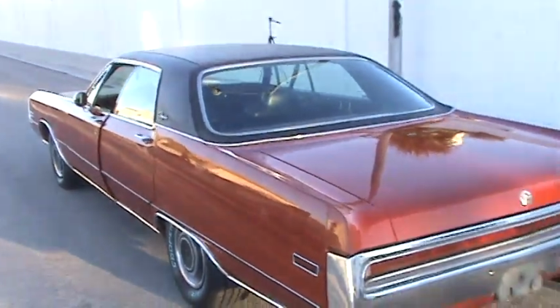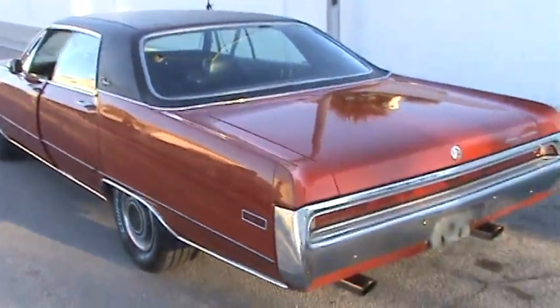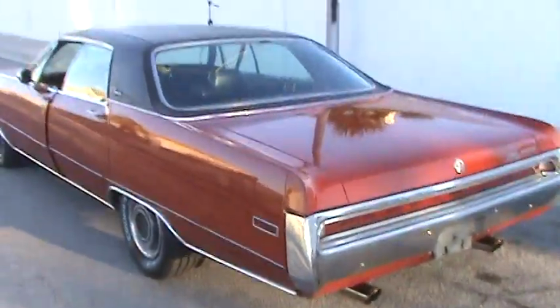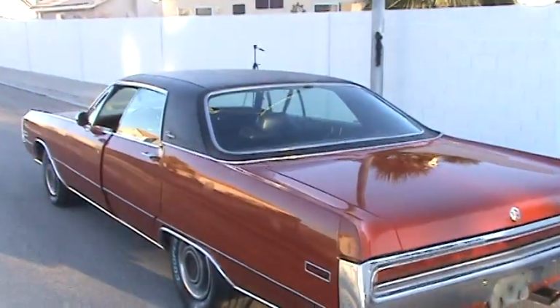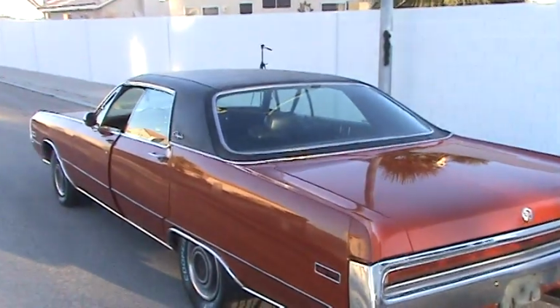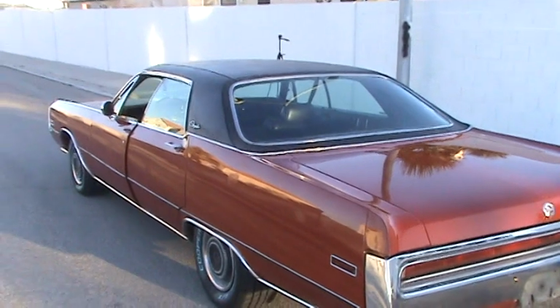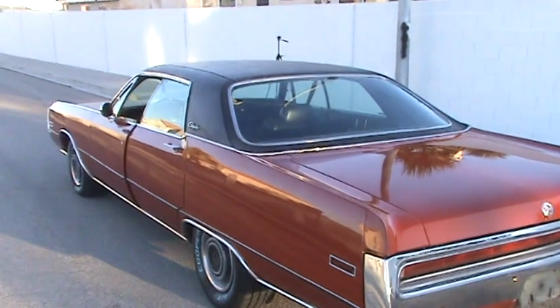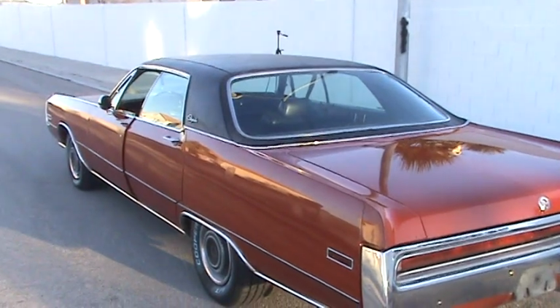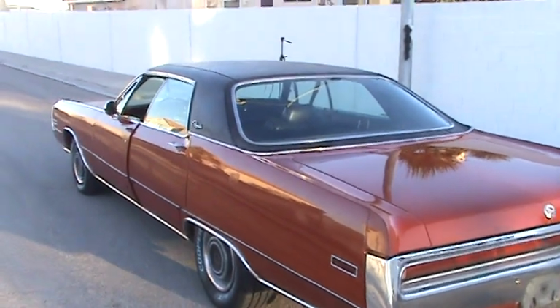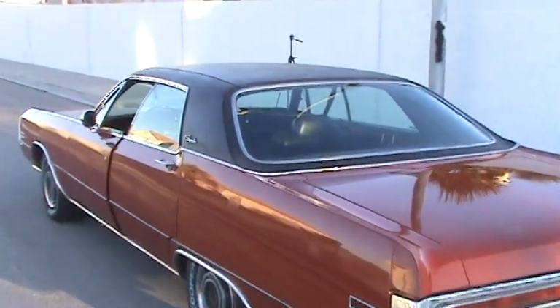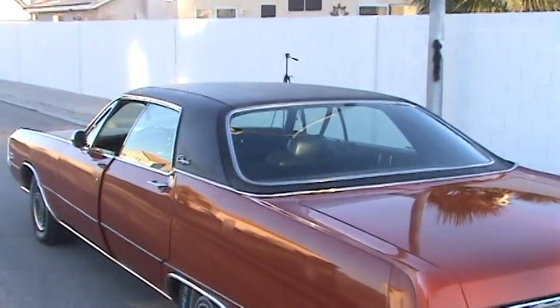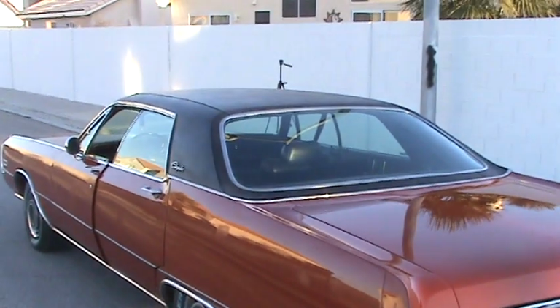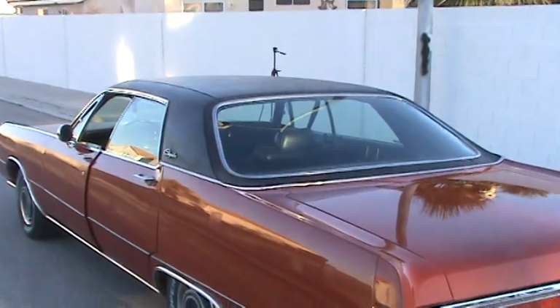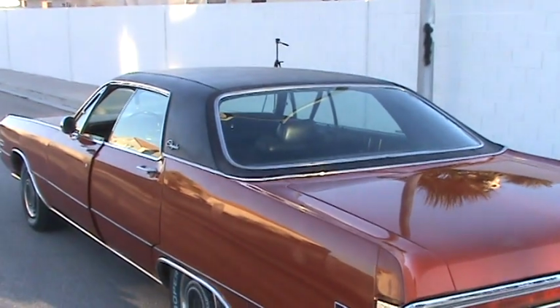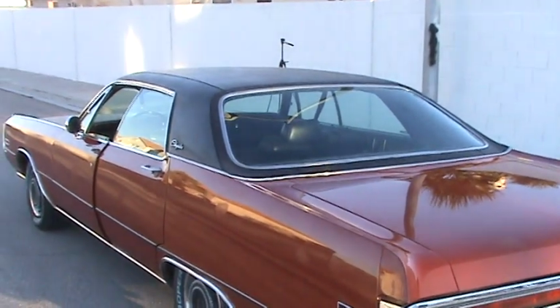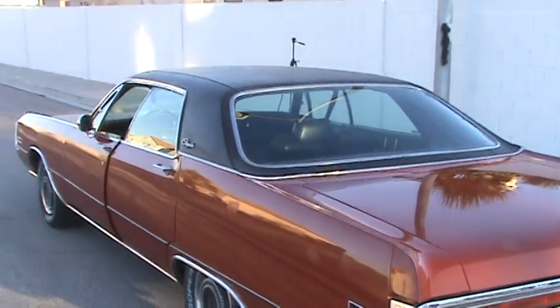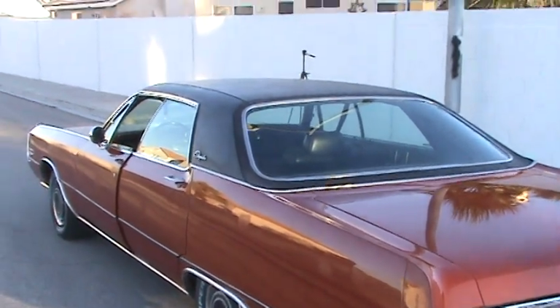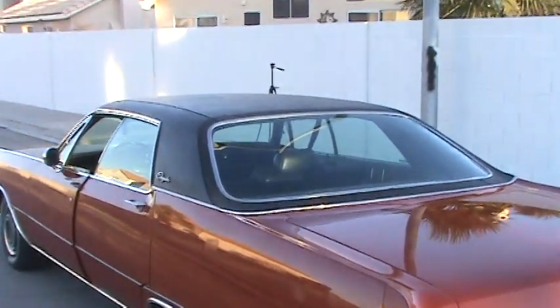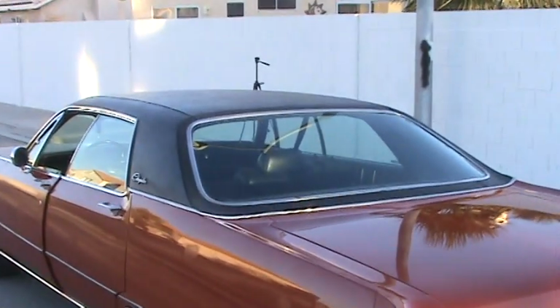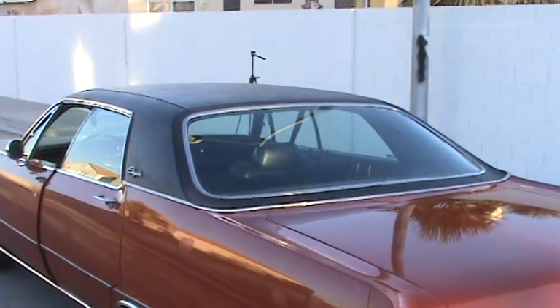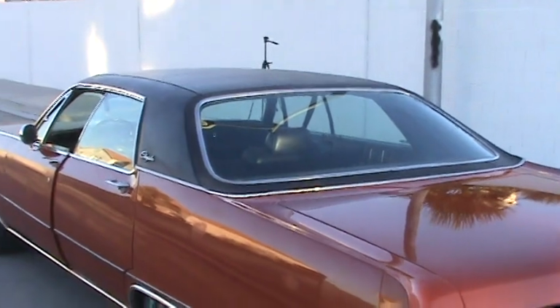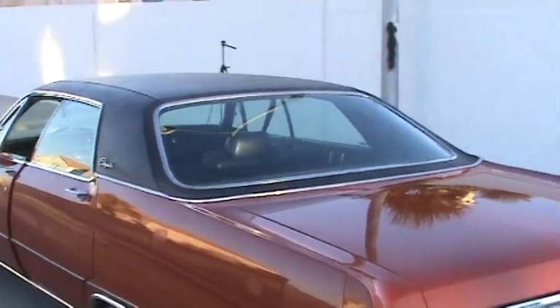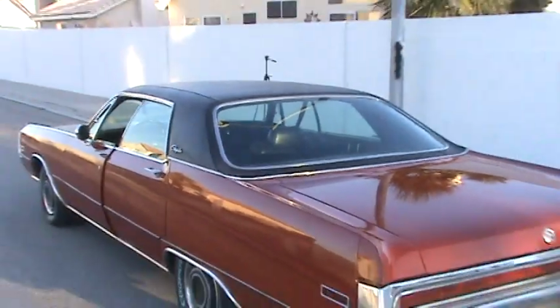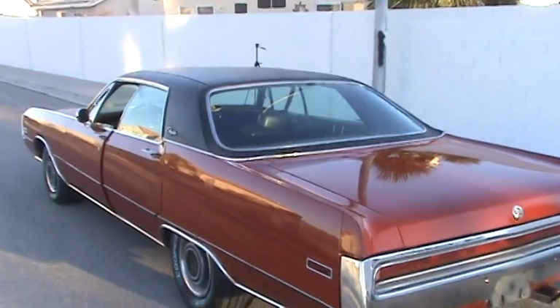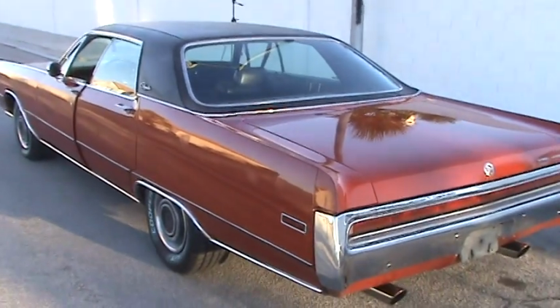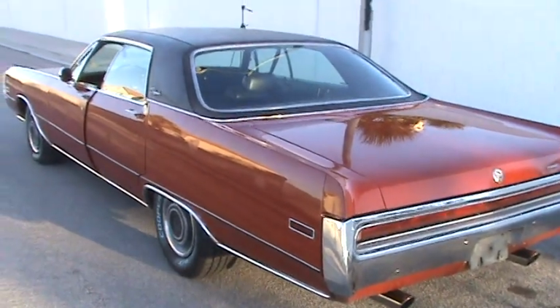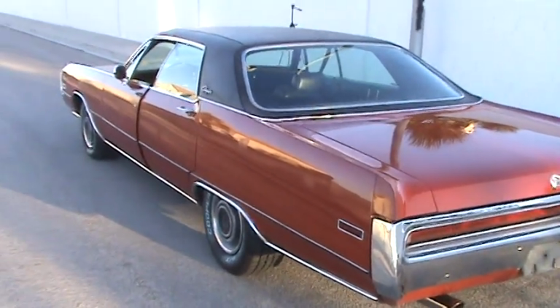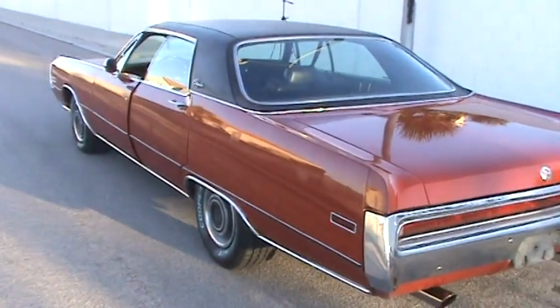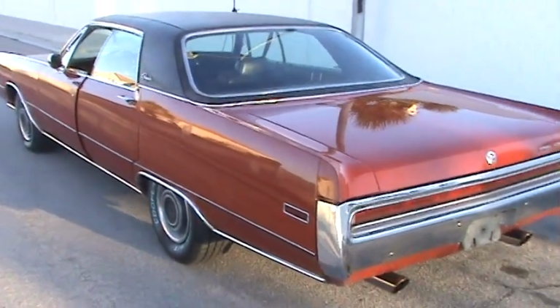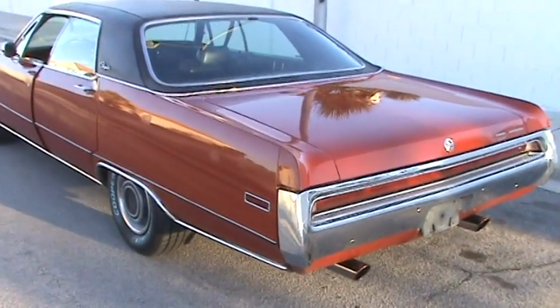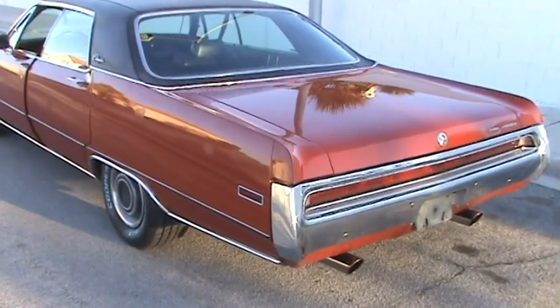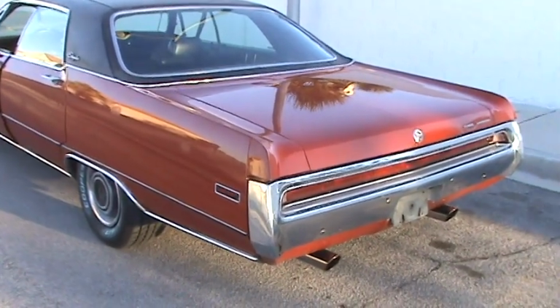The vinyl top is original and it's in good shape, but my client in Japan wants a new vinyl top. So that's what is gonna happen in the next few weeks.